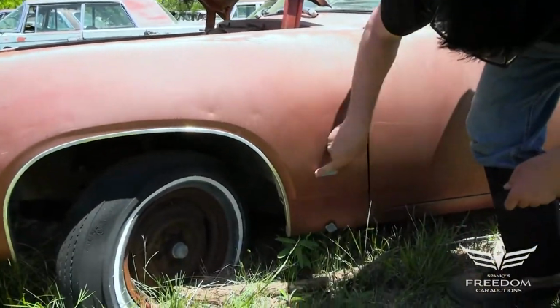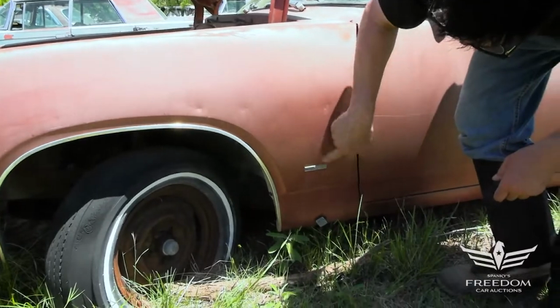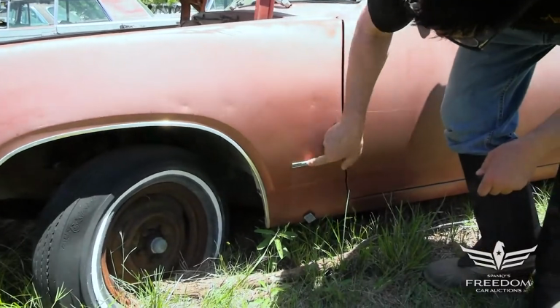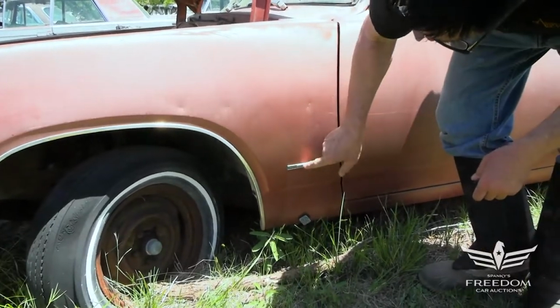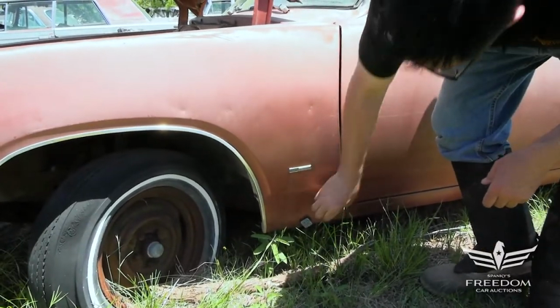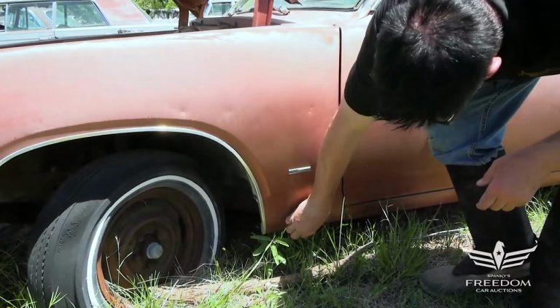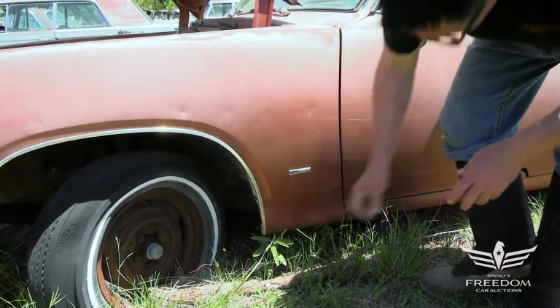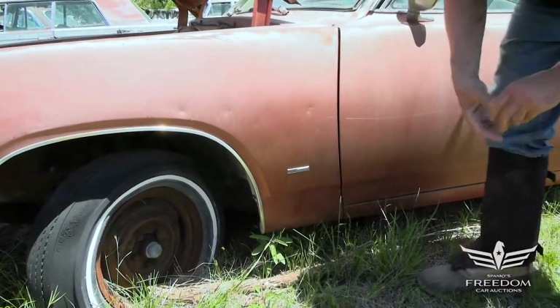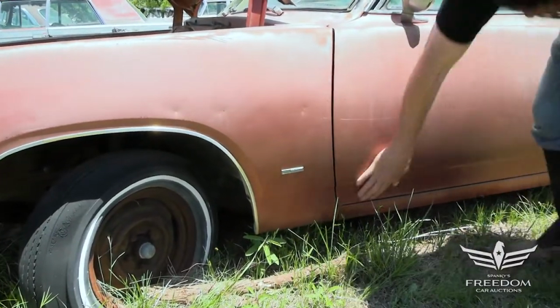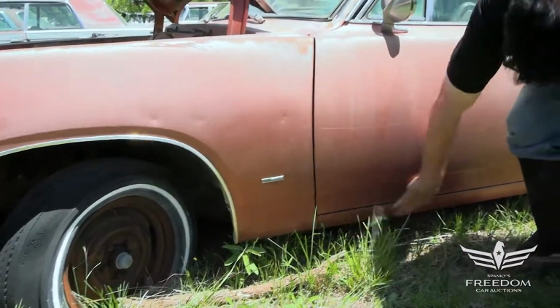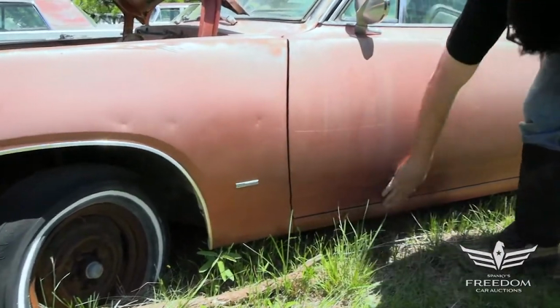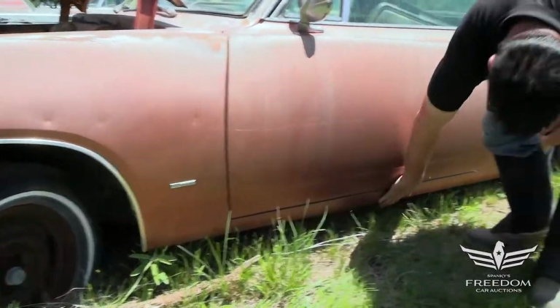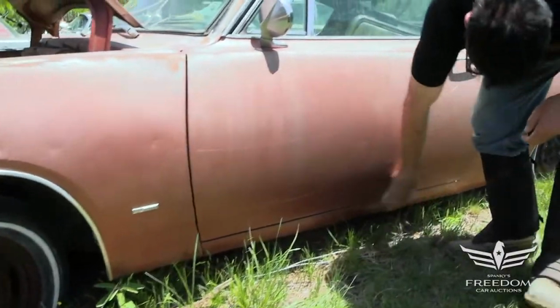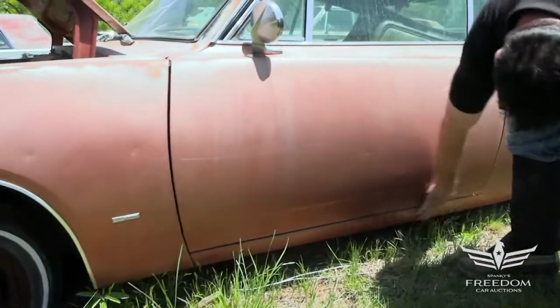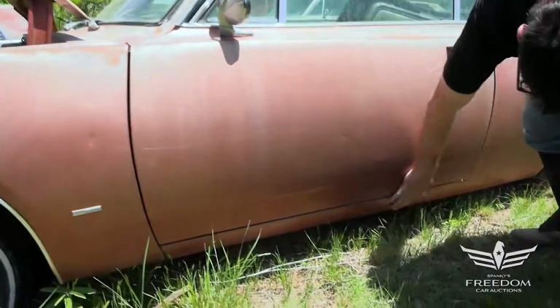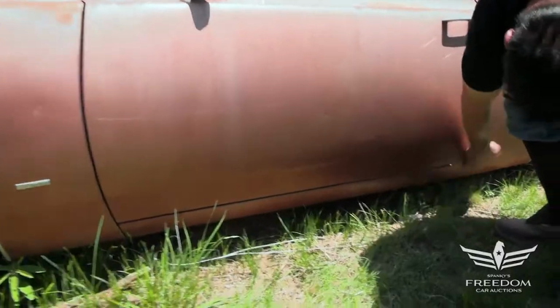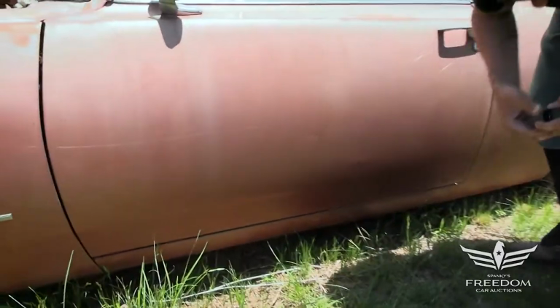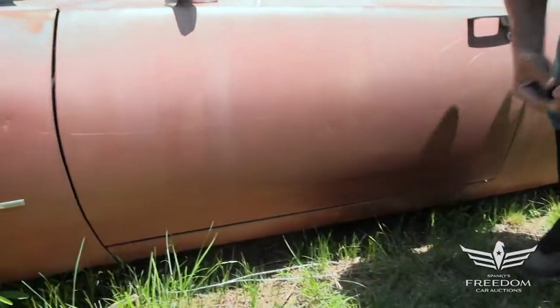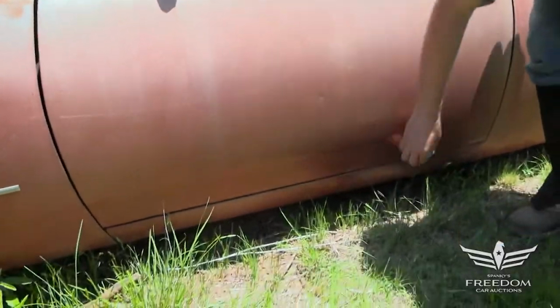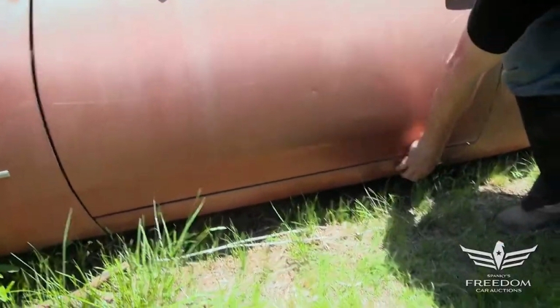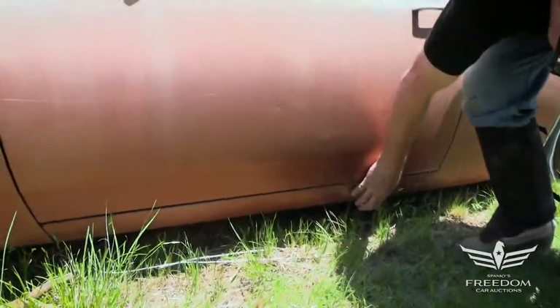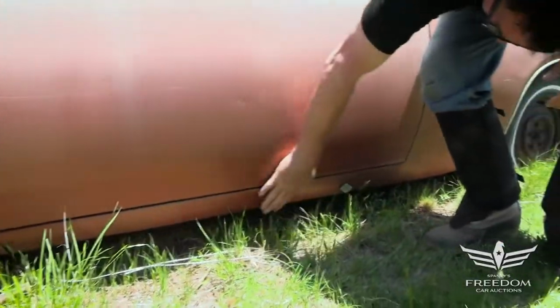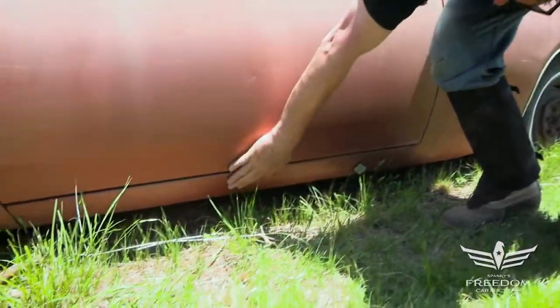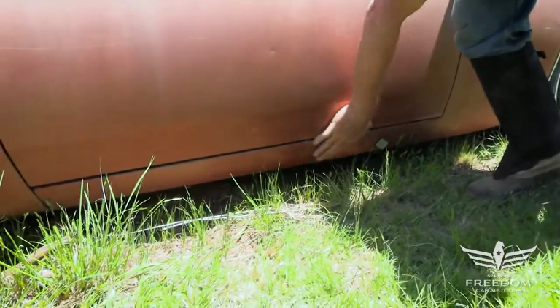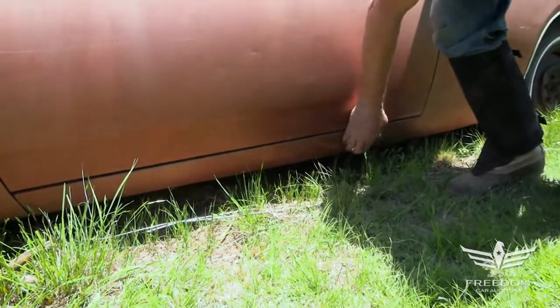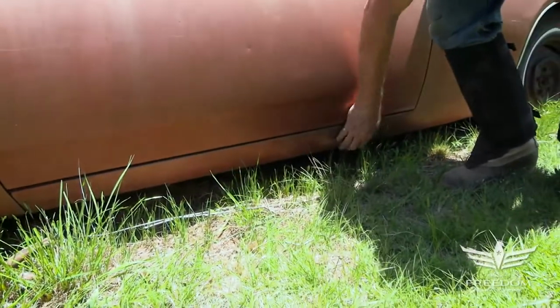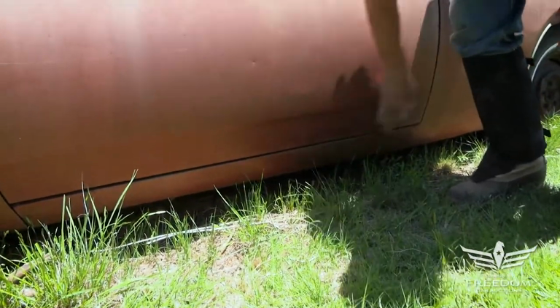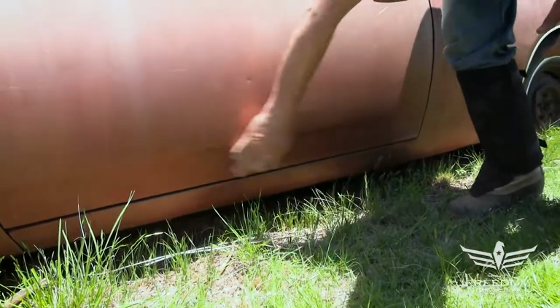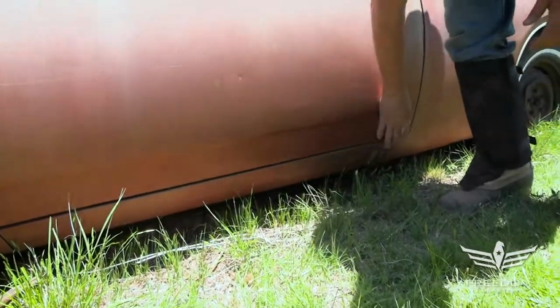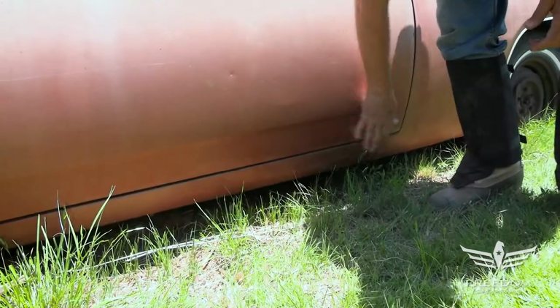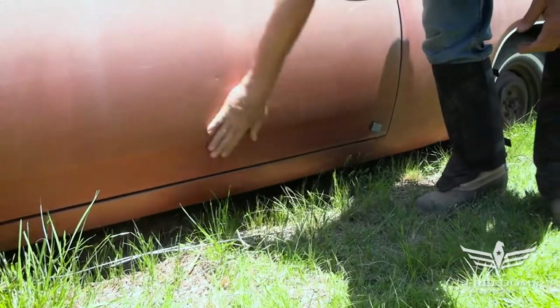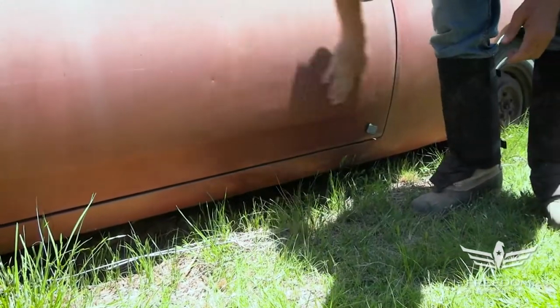Here's the V8 logo for the 273 two-barrel base motor. Rockers are very, very, very nice. No bubbles, no rust, no anything. That's beautiful. Bottom of the door is also awesome.